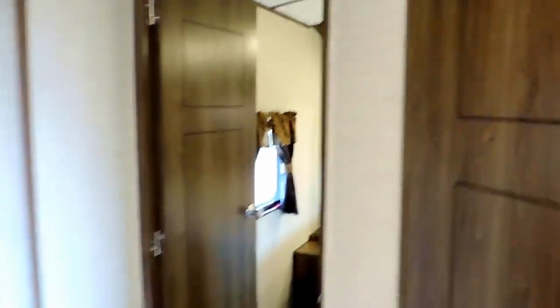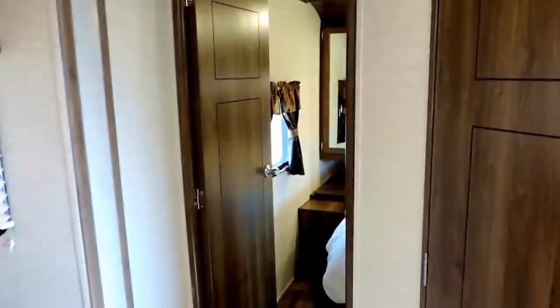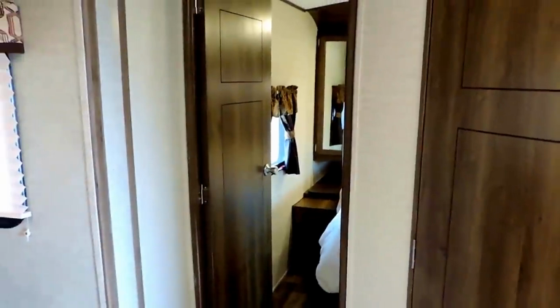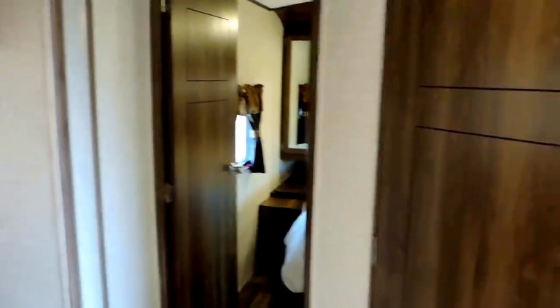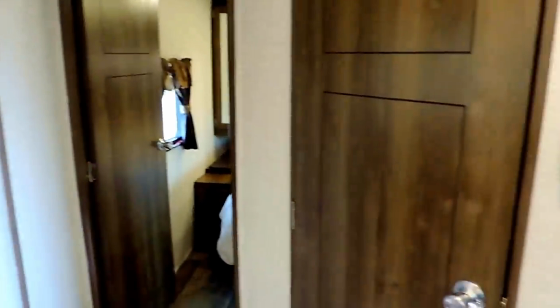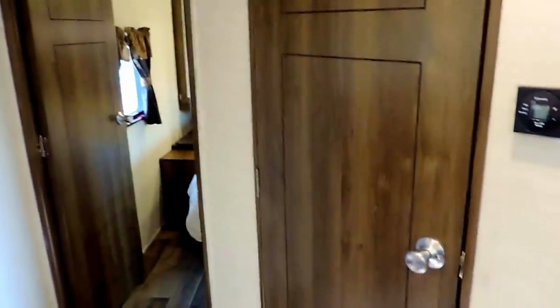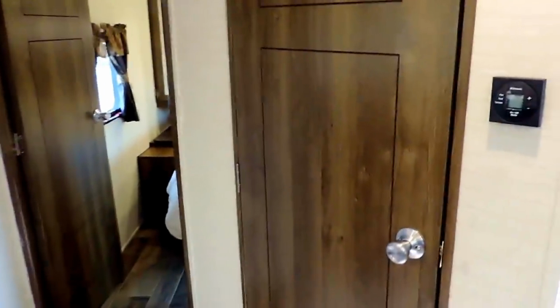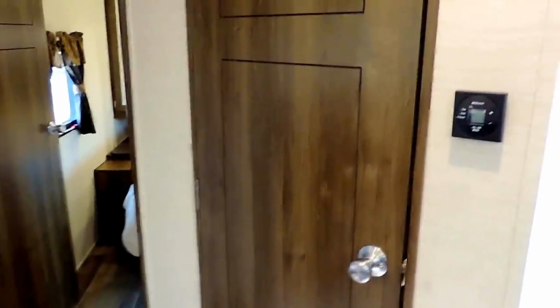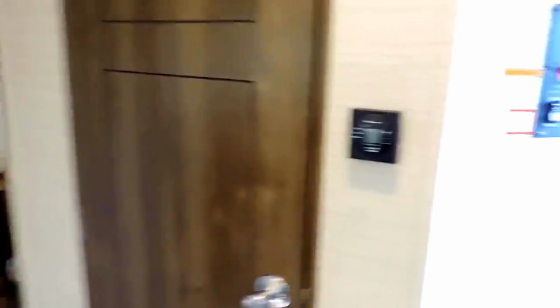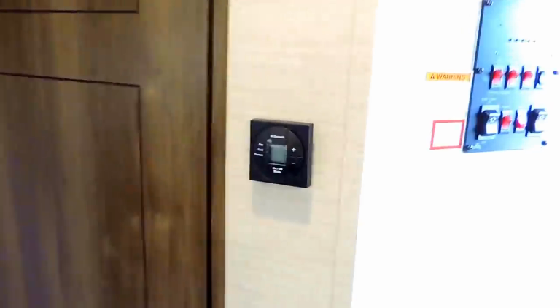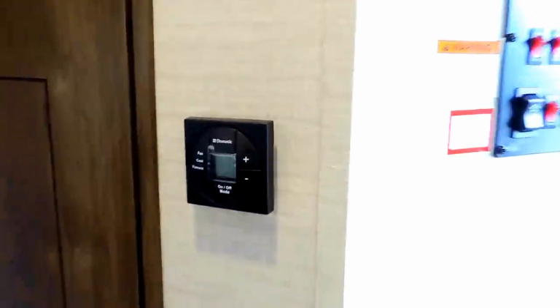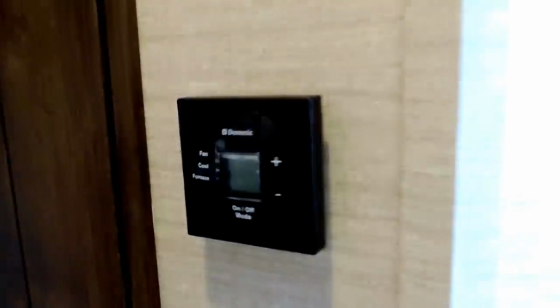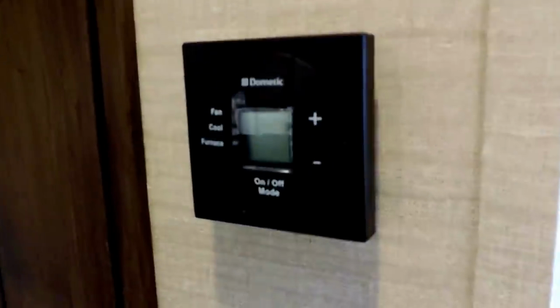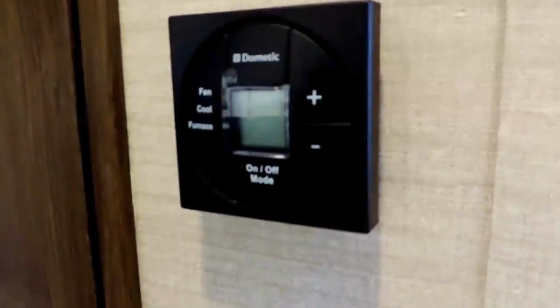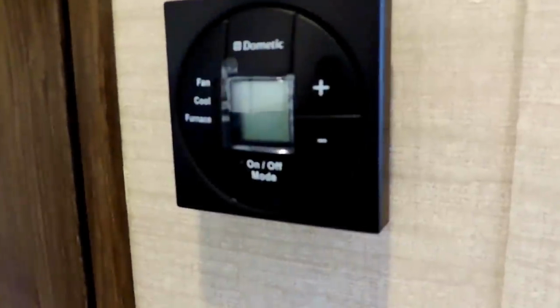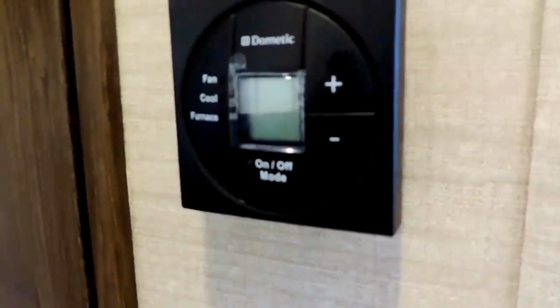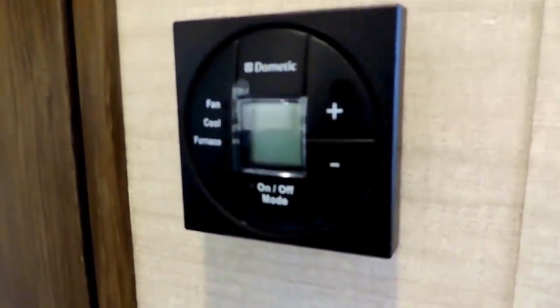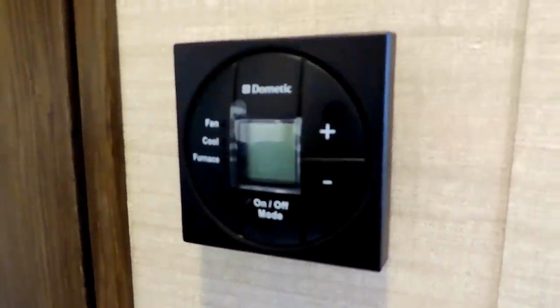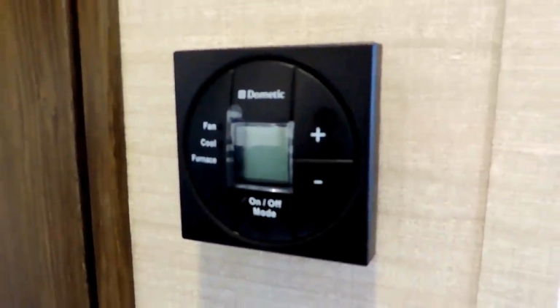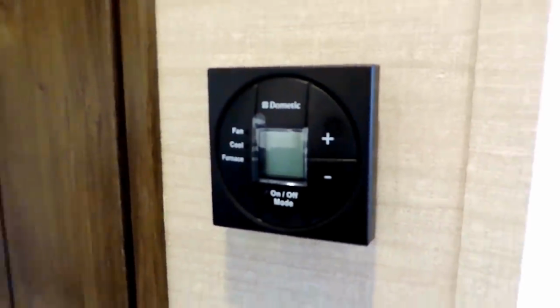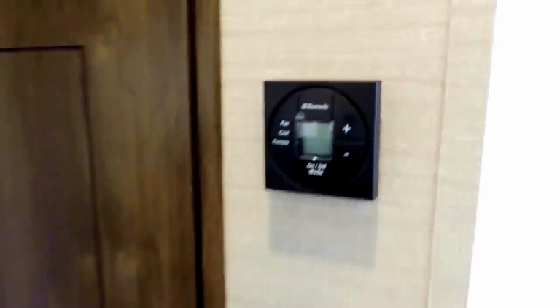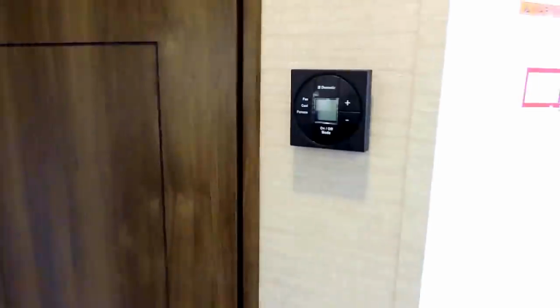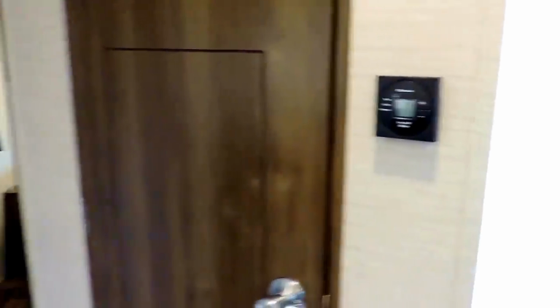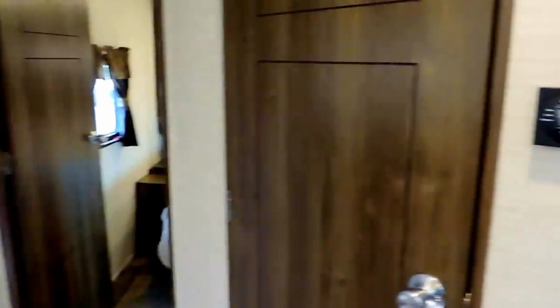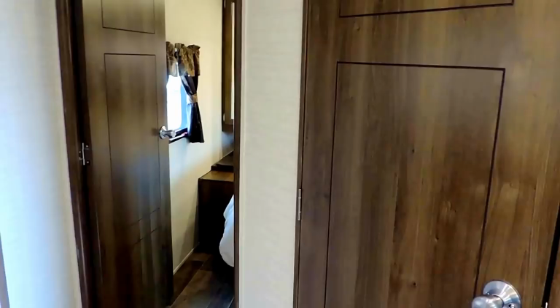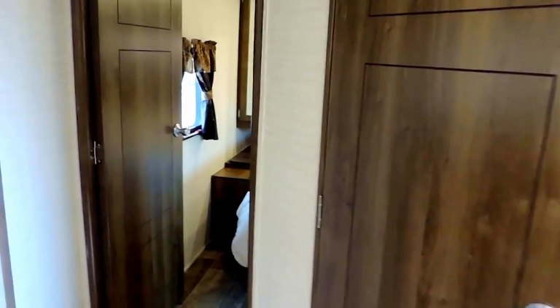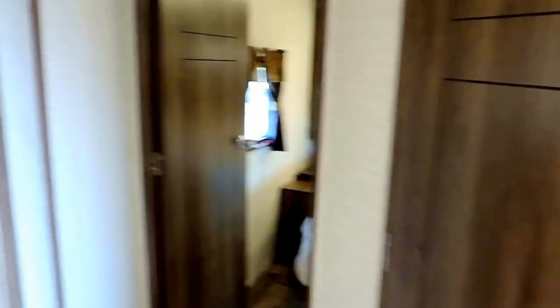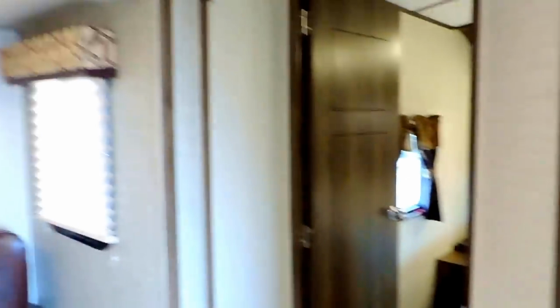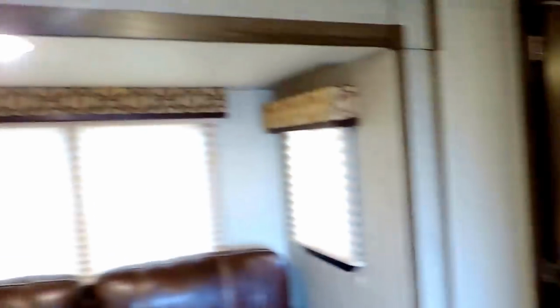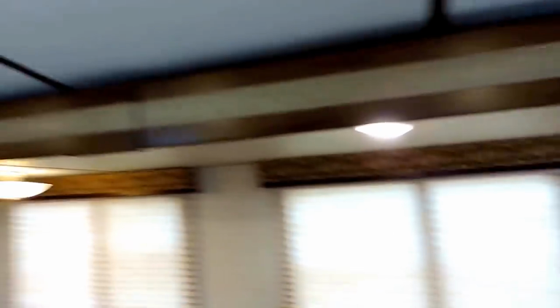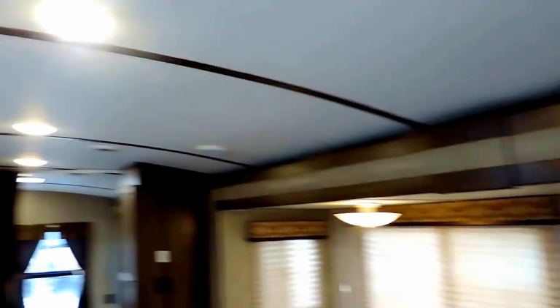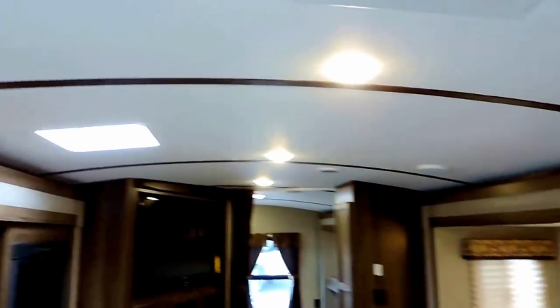There's a shot back into the bedroom just outside the bathroom door. There's a nice digital thermostat to run your AC and your furnace. Heat blows through the floor, AC is ducted through the ceiling. It's got the nice barreled ceiling.